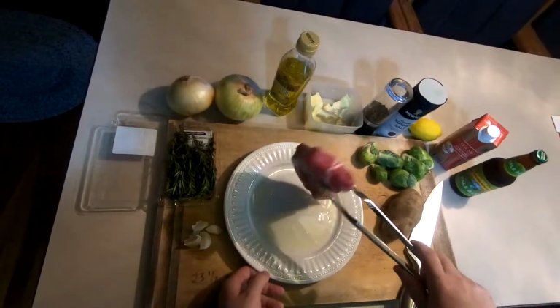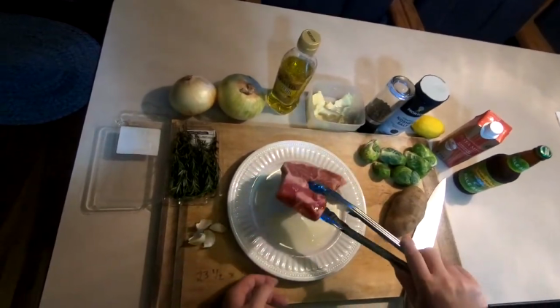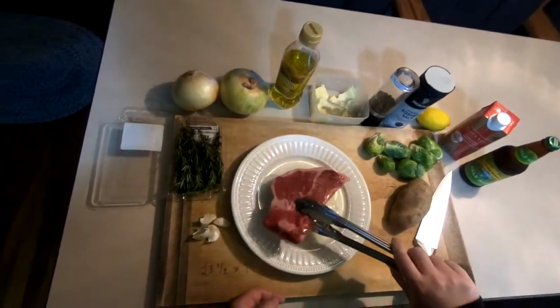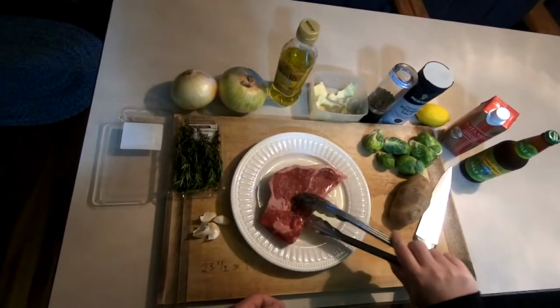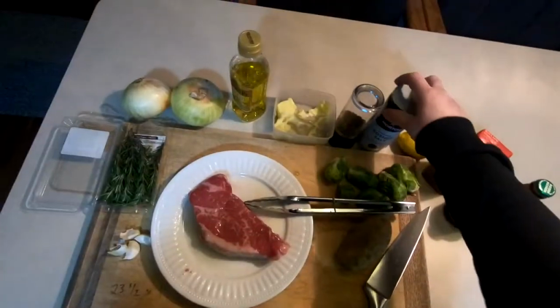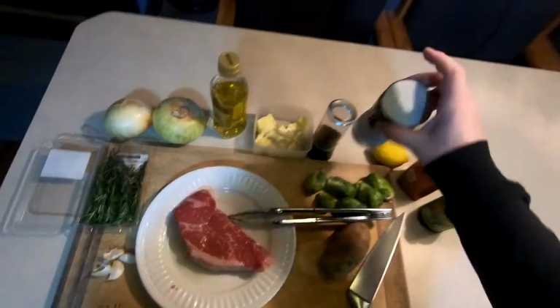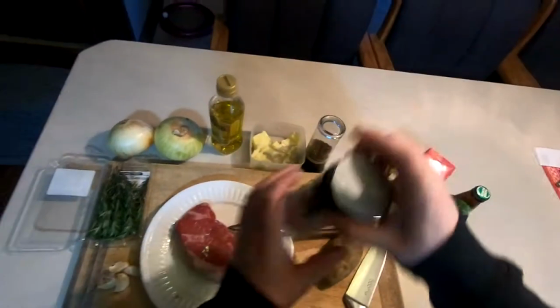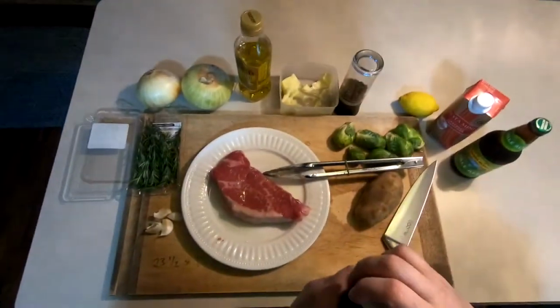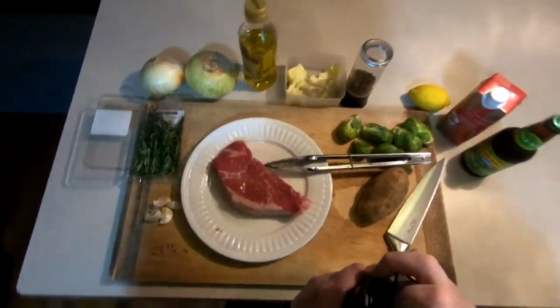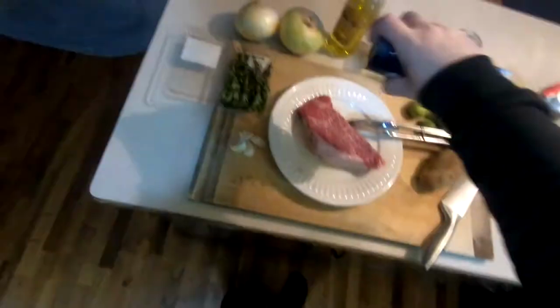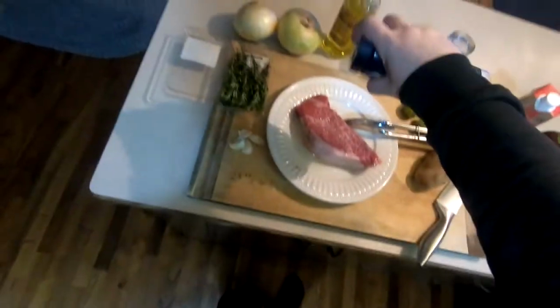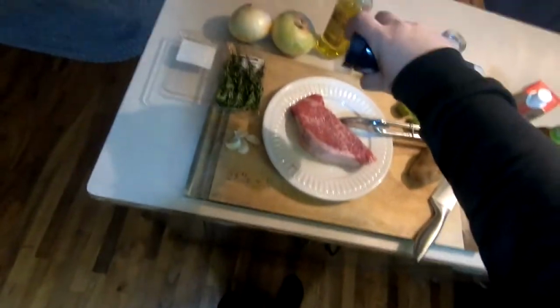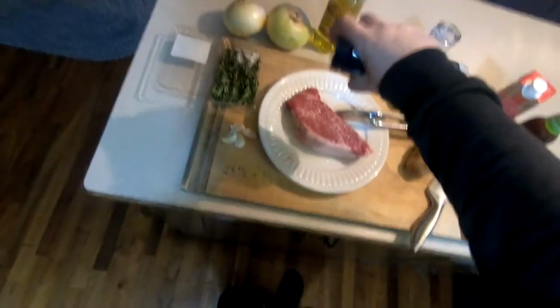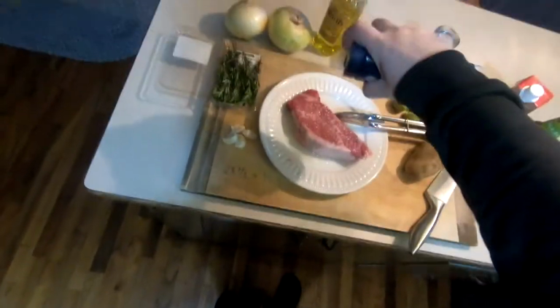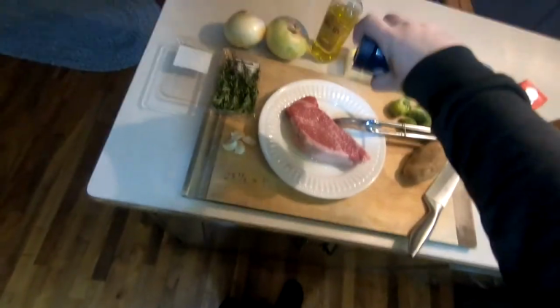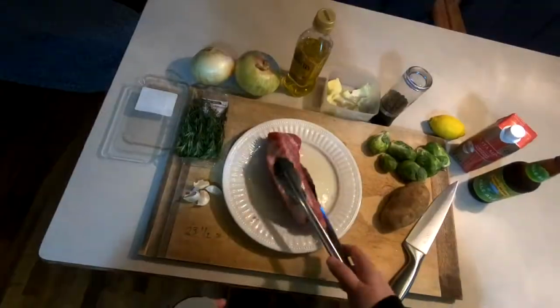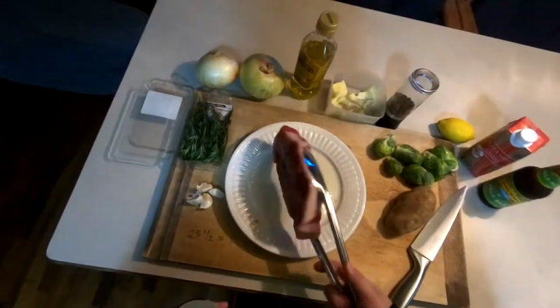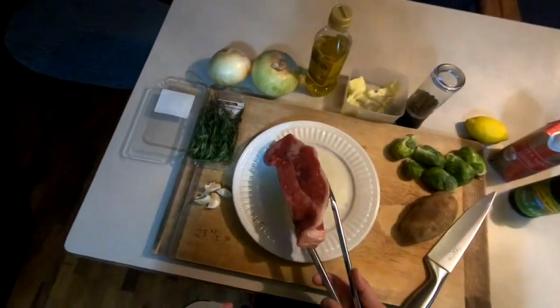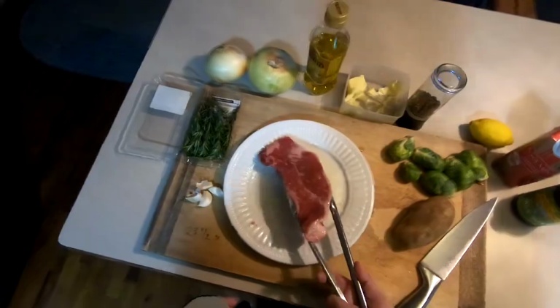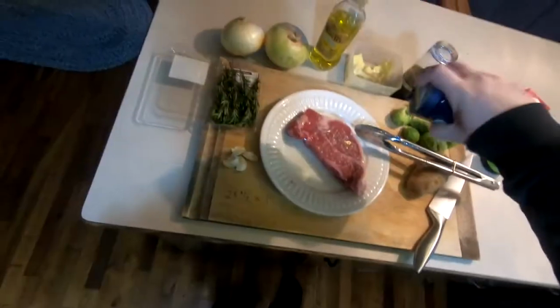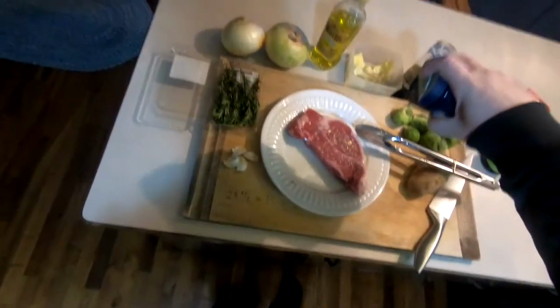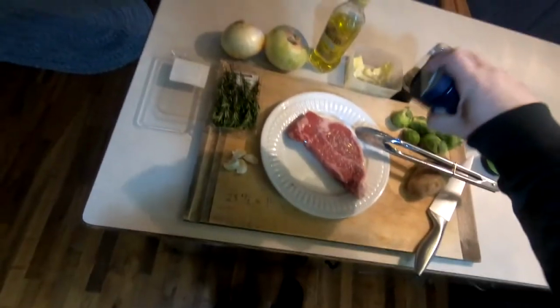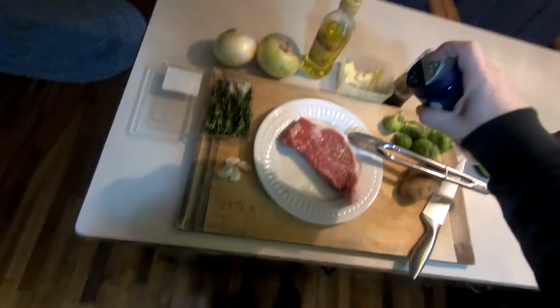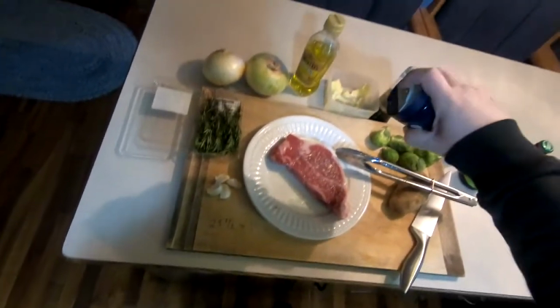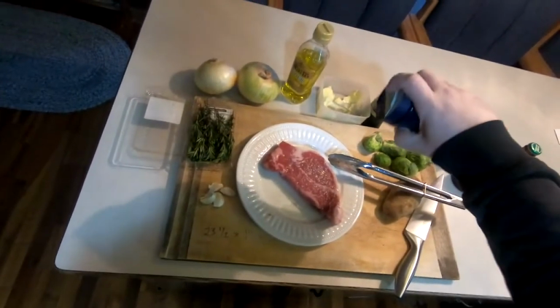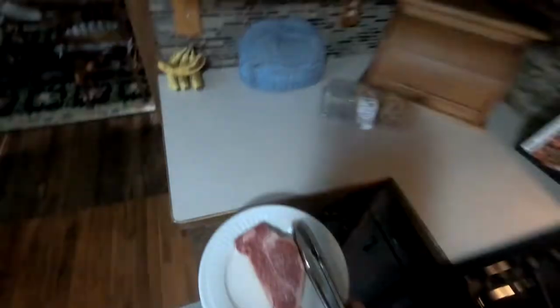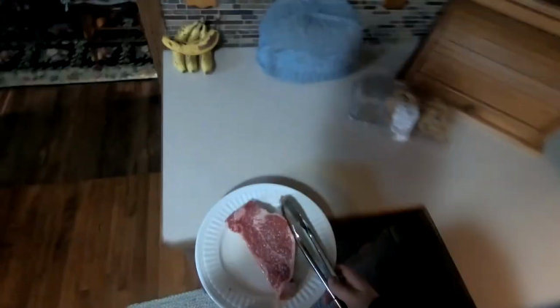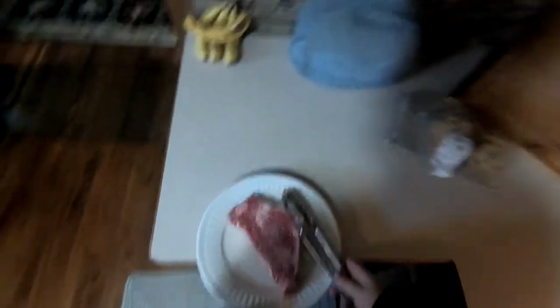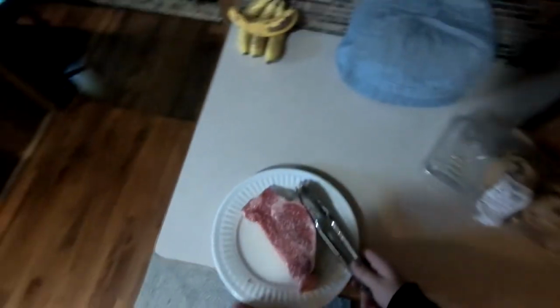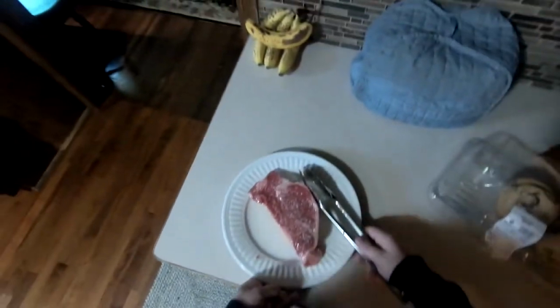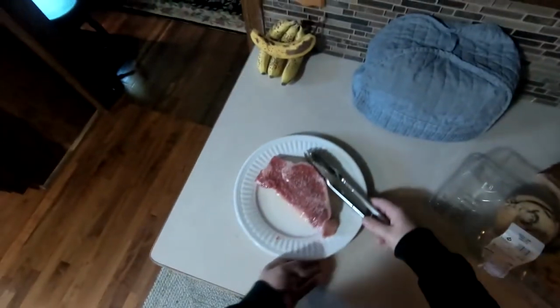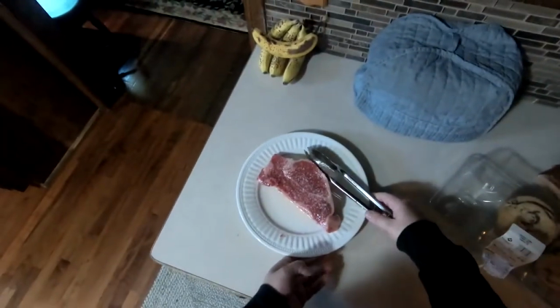So to start, I'm covering the steak in olive oil on both sides, as well as covering with salt on both sides, then letting it sit for an hour to come up to room temp.